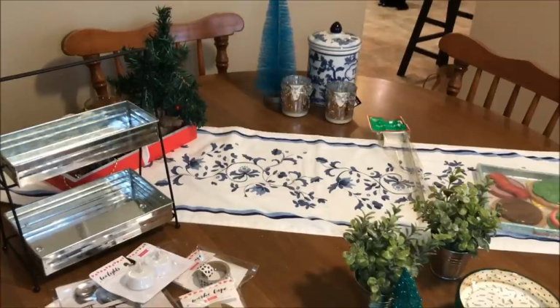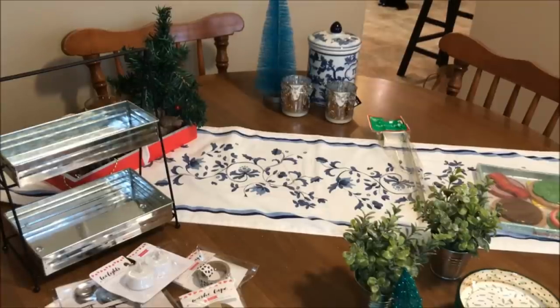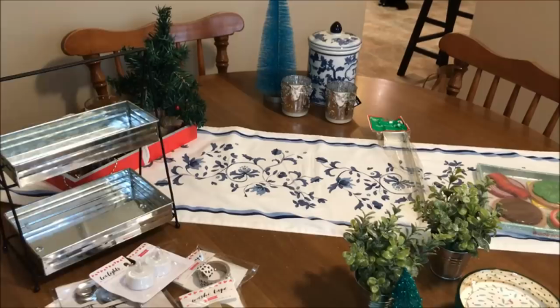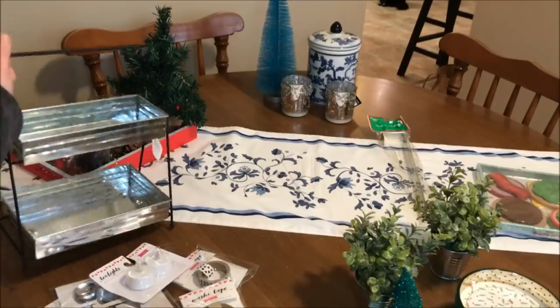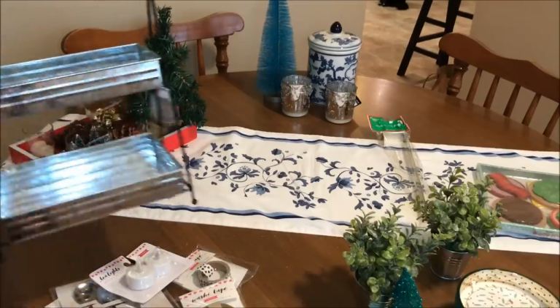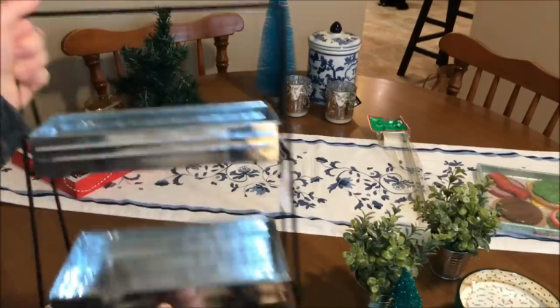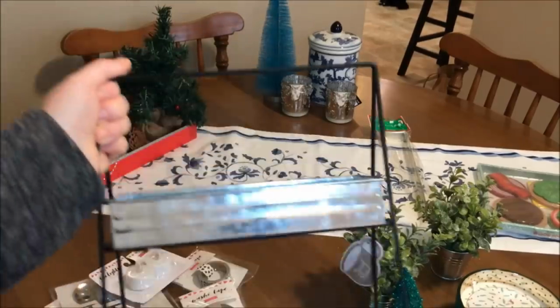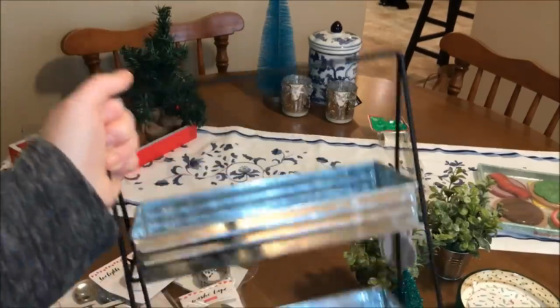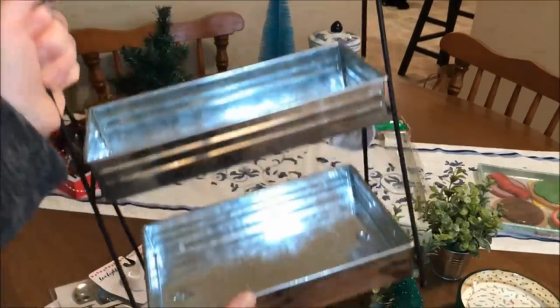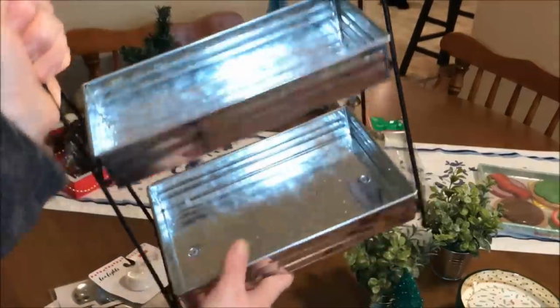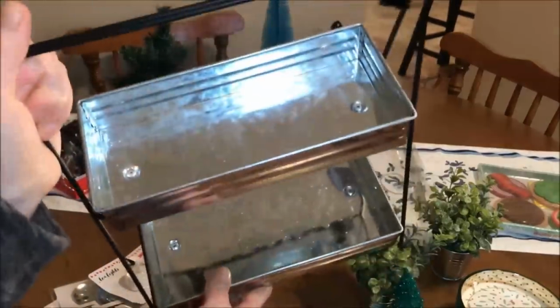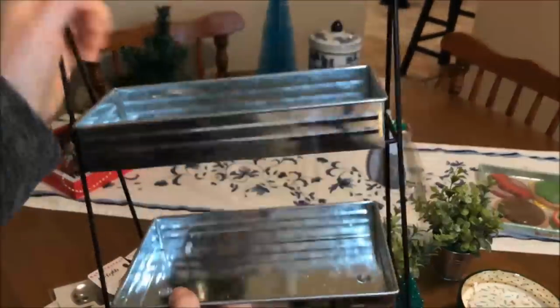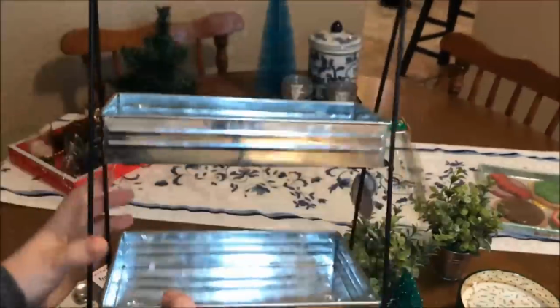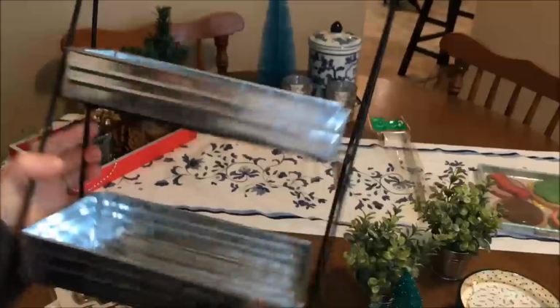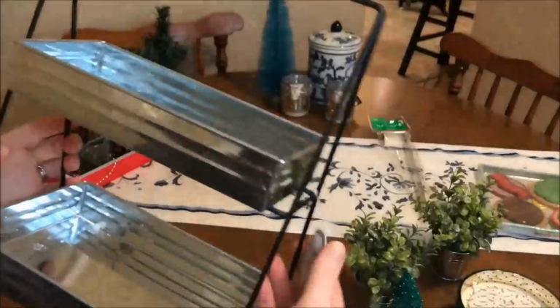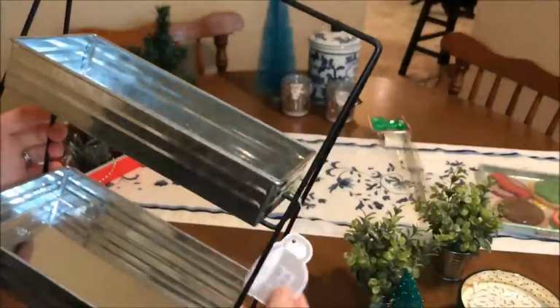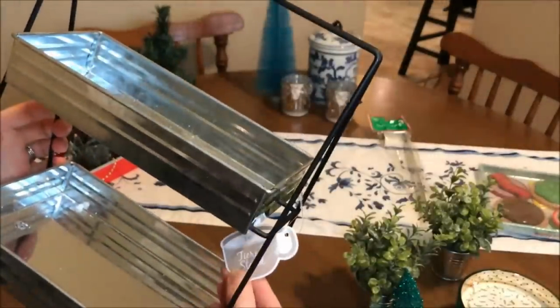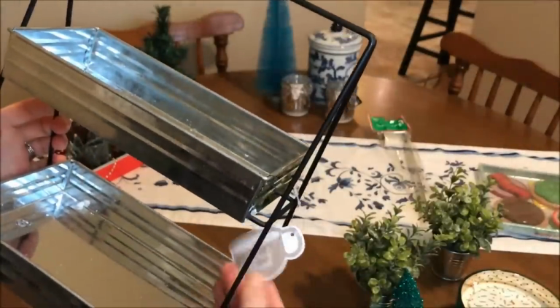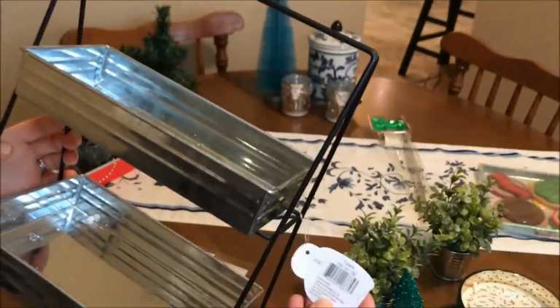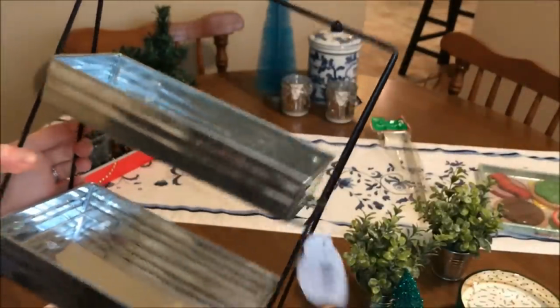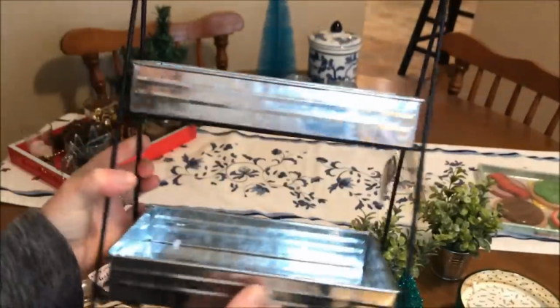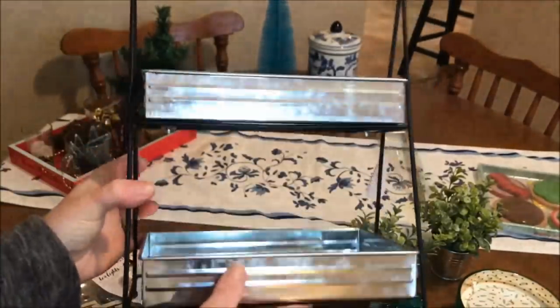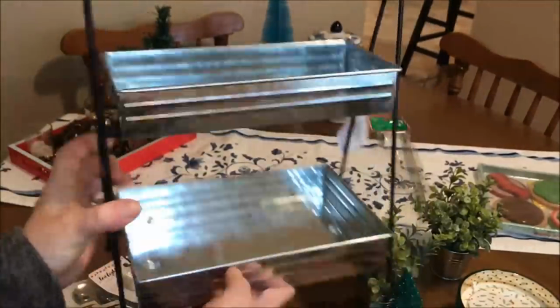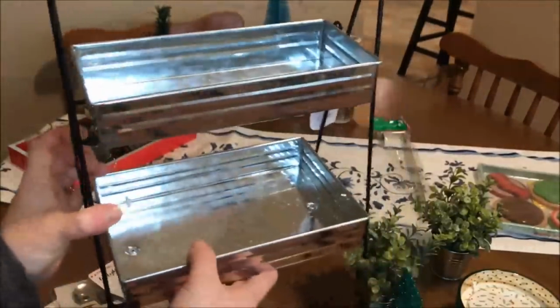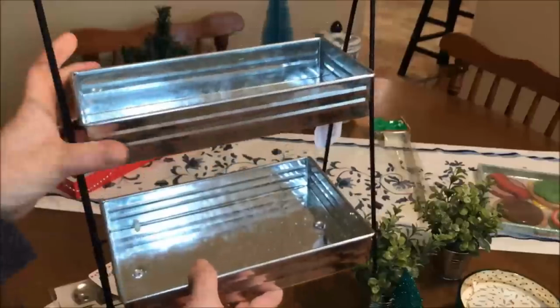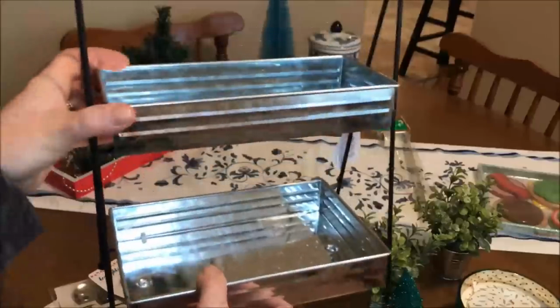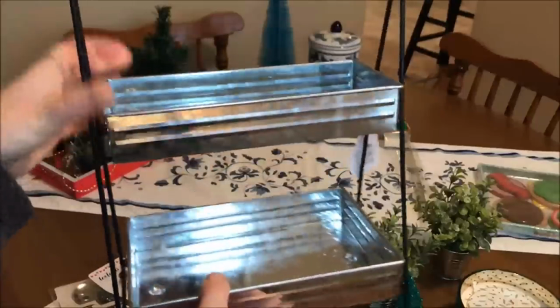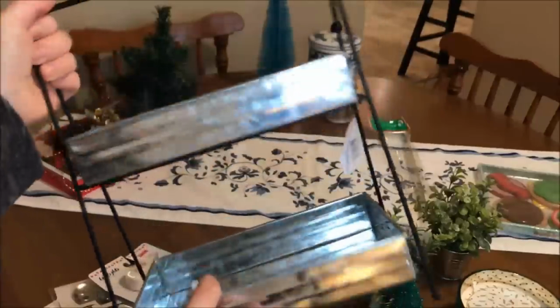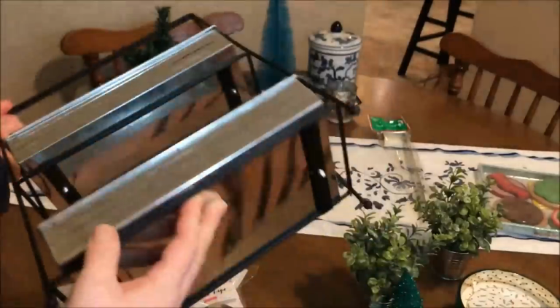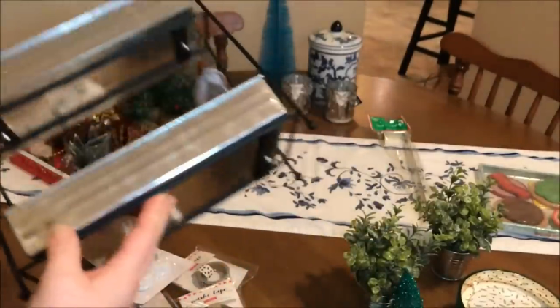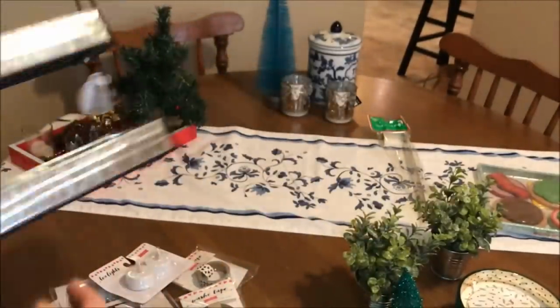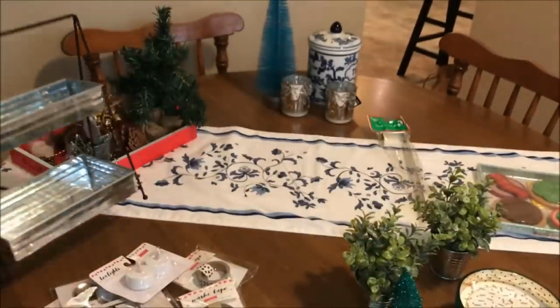Let me start with the things that are new in Target. This was in the dollar spot and it was only $5 — I could not believe it. It's a galvanized metal, beautiful two-tiered stand. Really, really nice for $5. It seems like it's really well made and I'm really happy to have that.